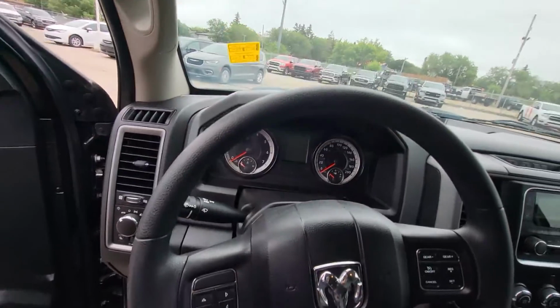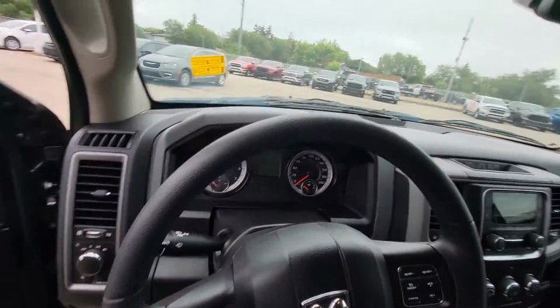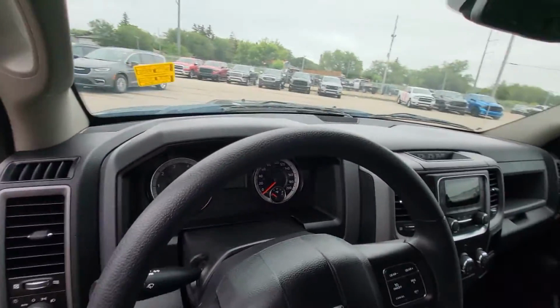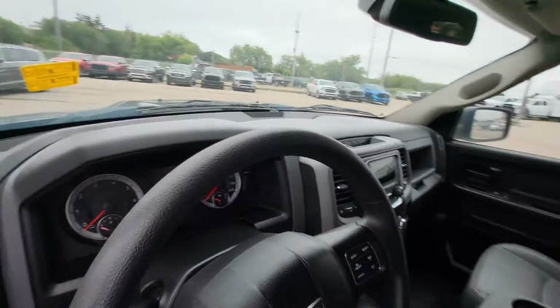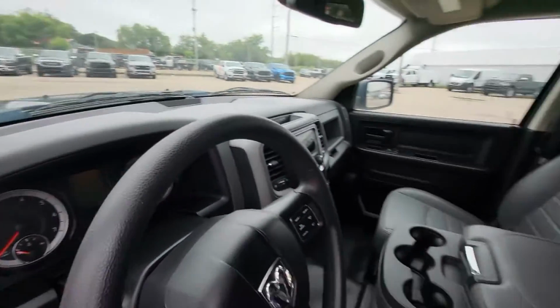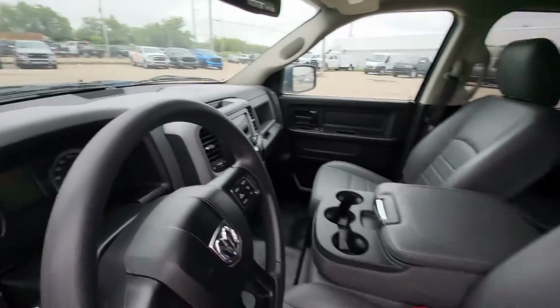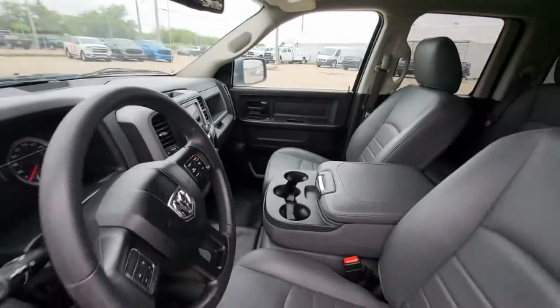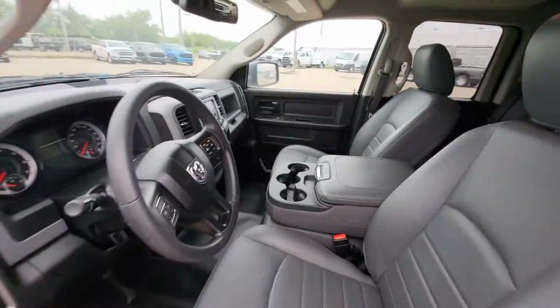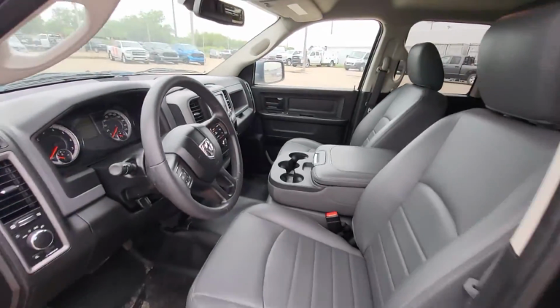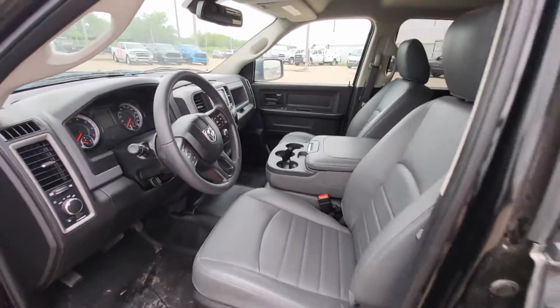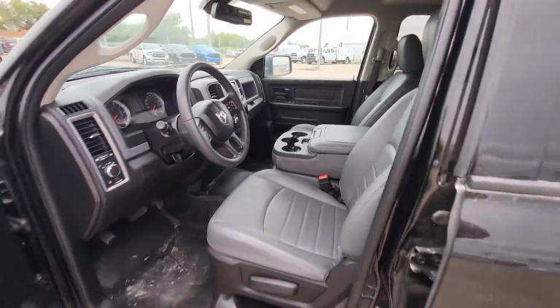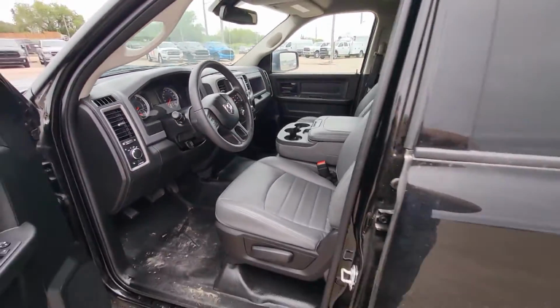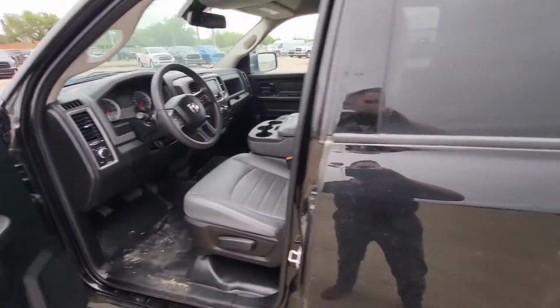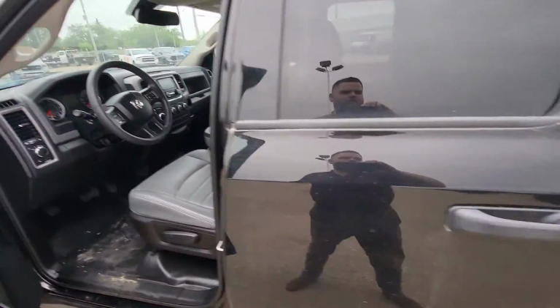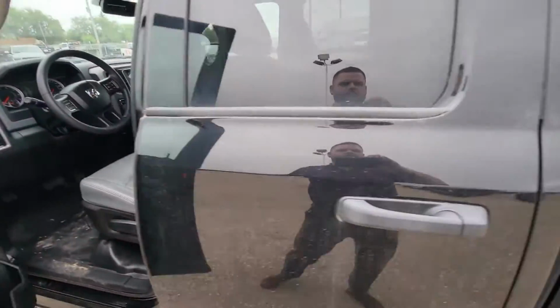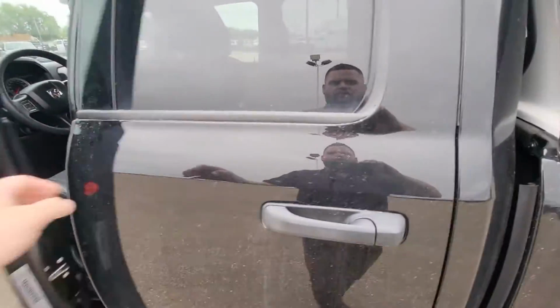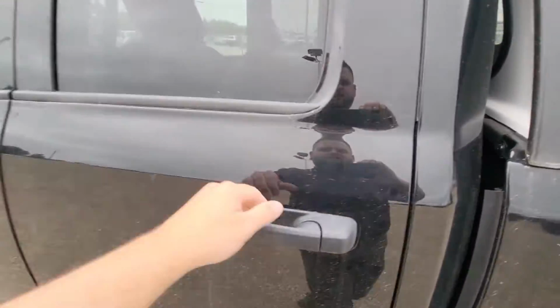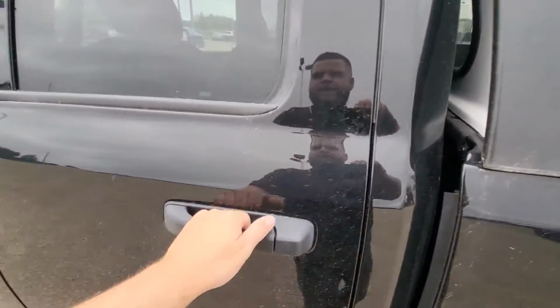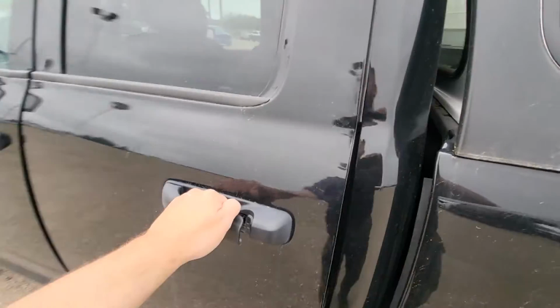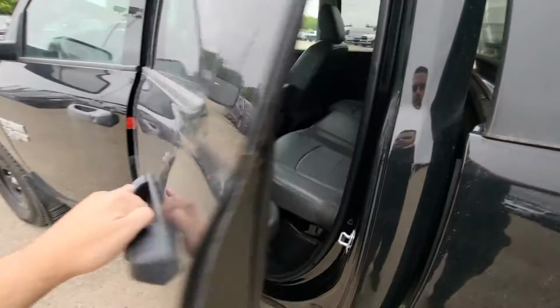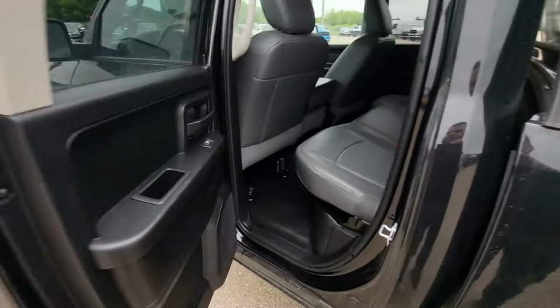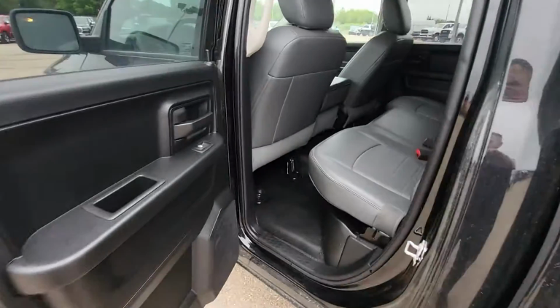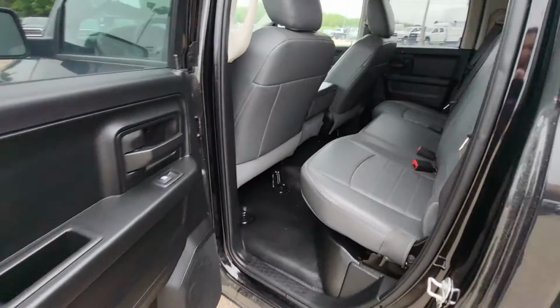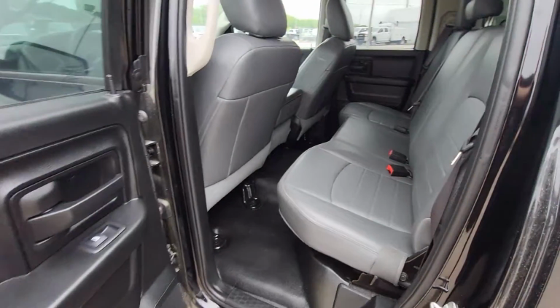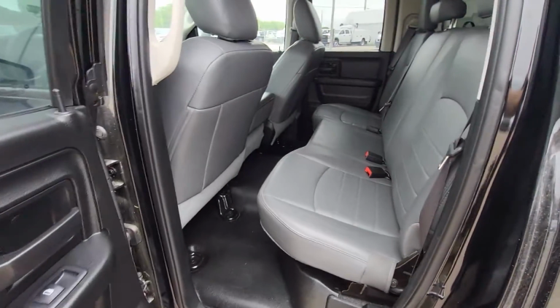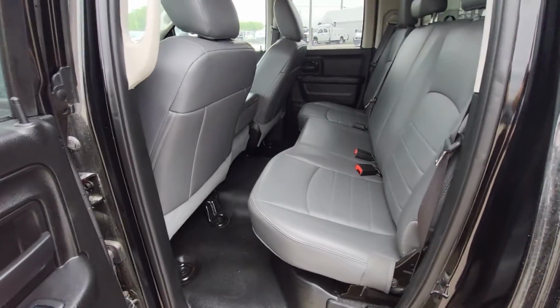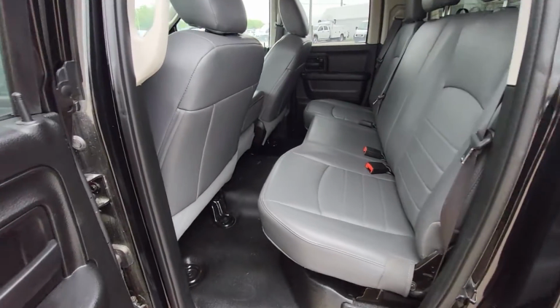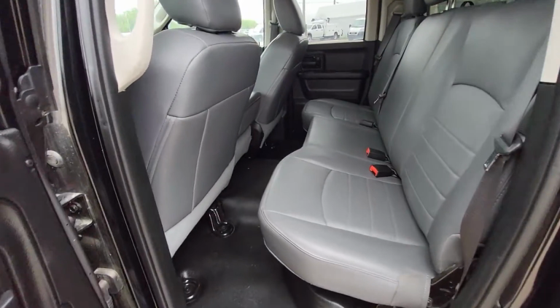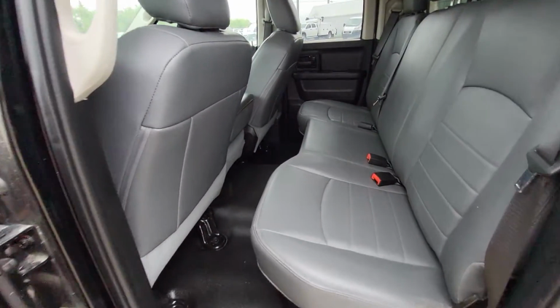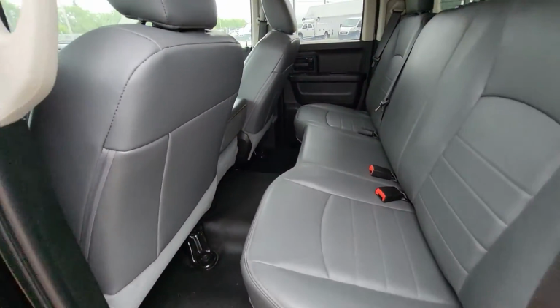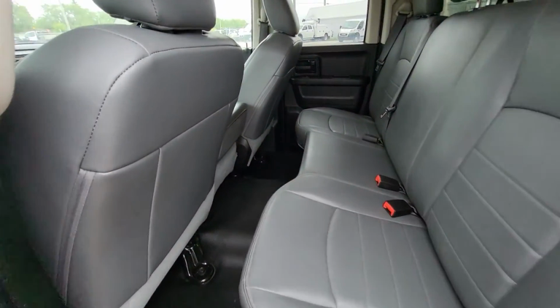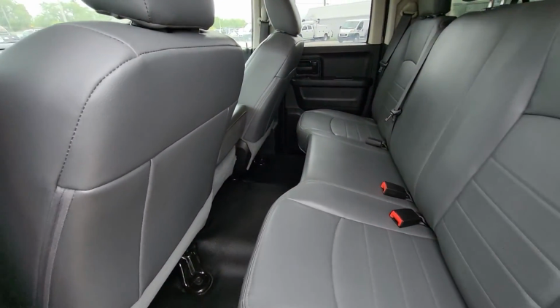This only has 31,000K on it too. Take a look in the back — you're going to see more of that vinyl seating throughout.